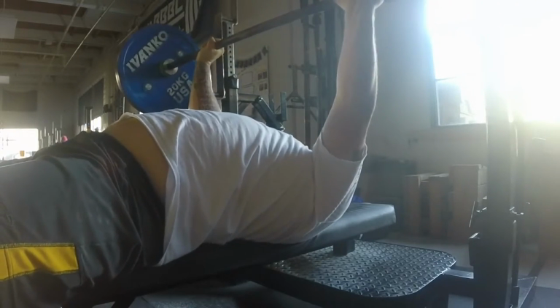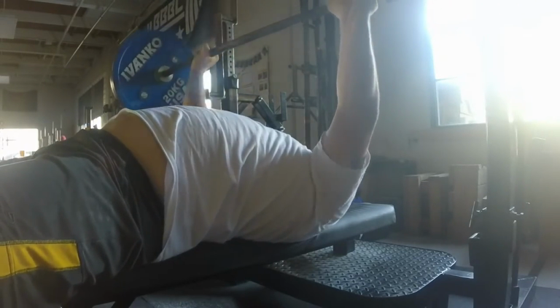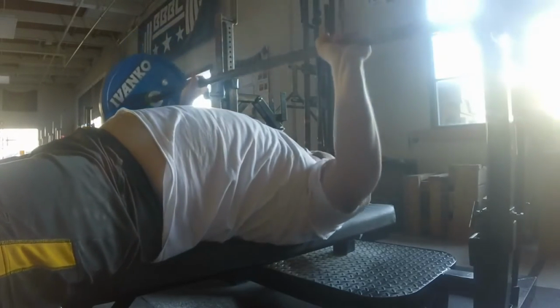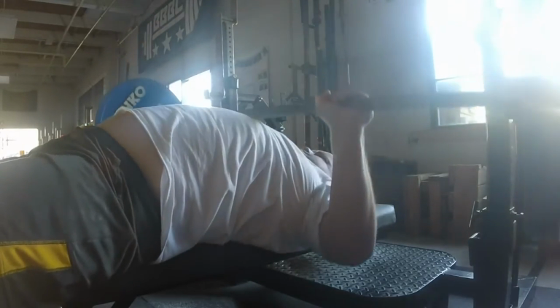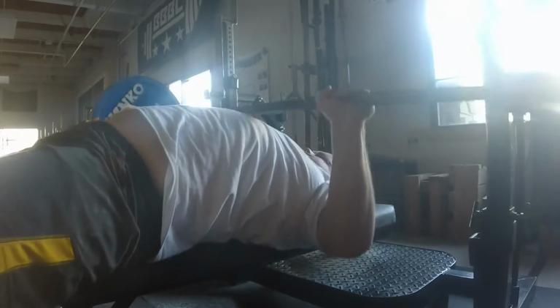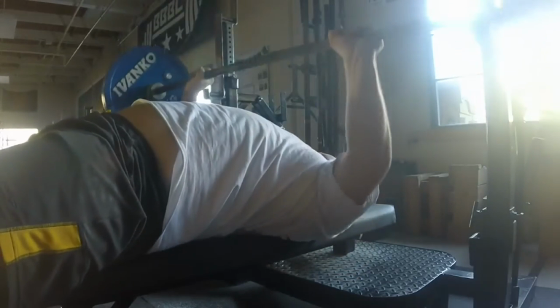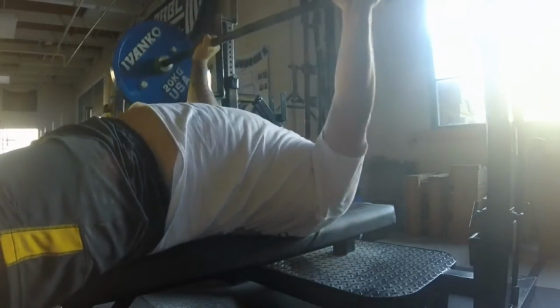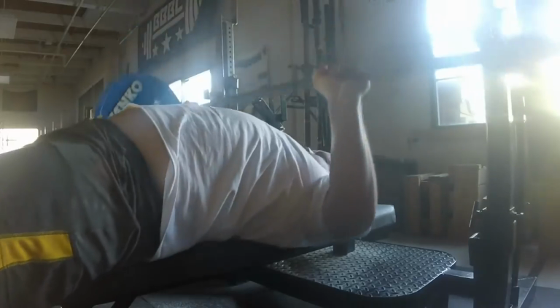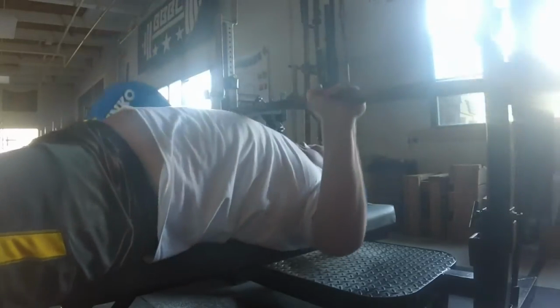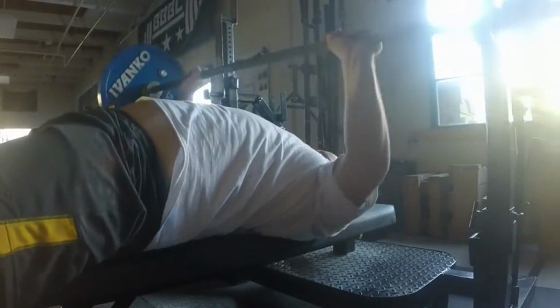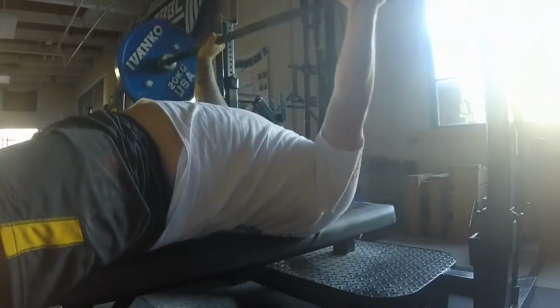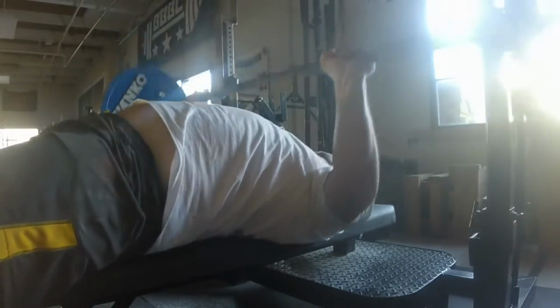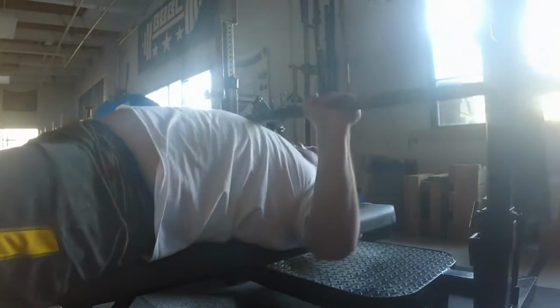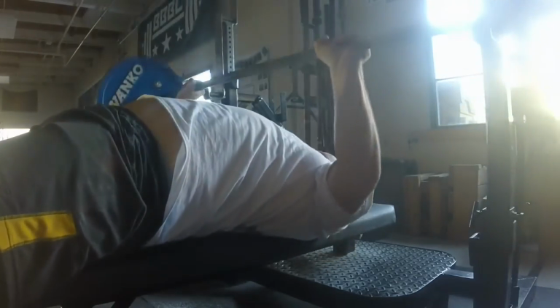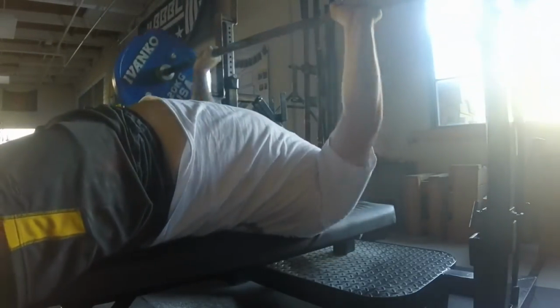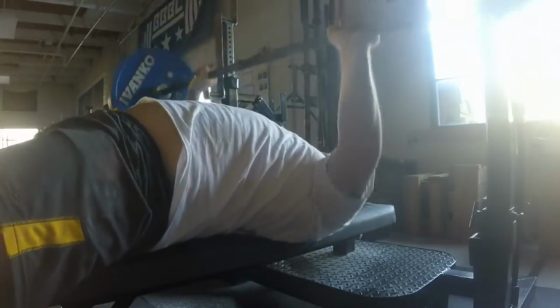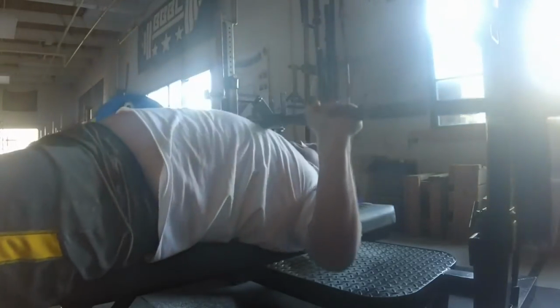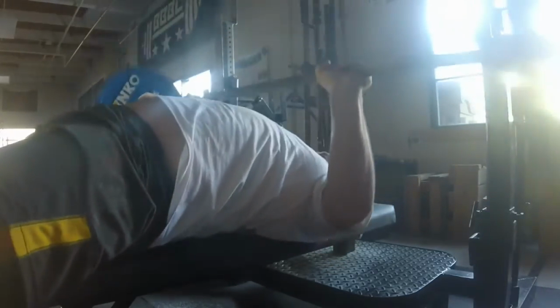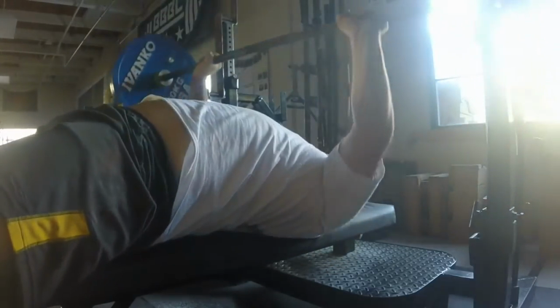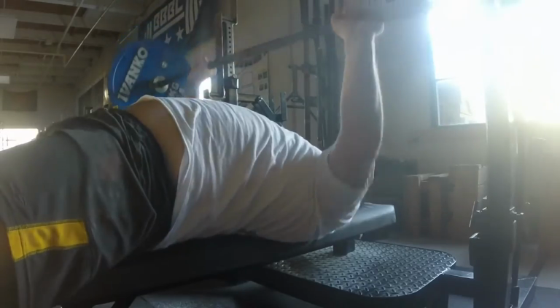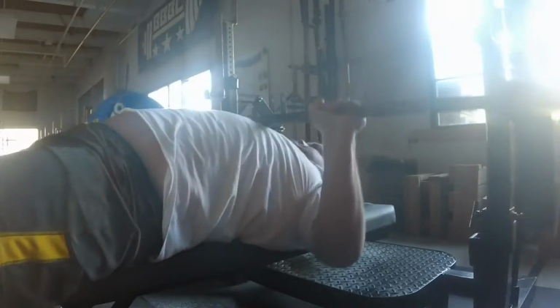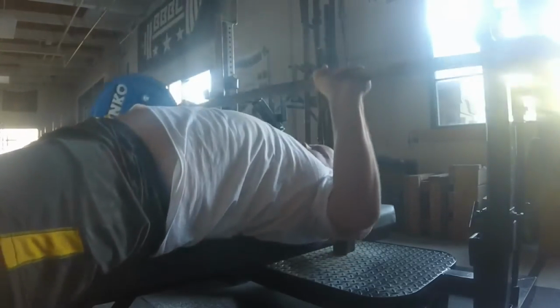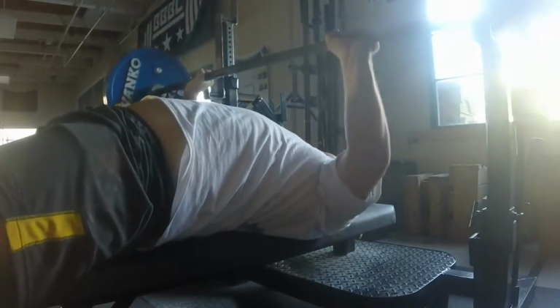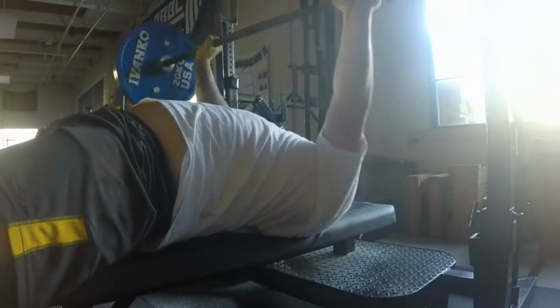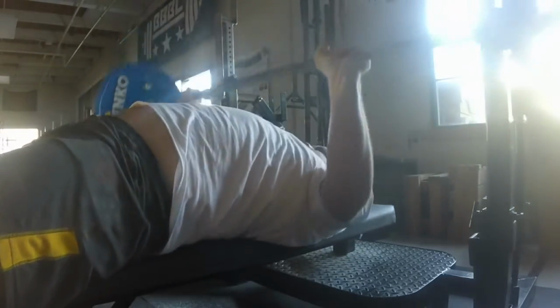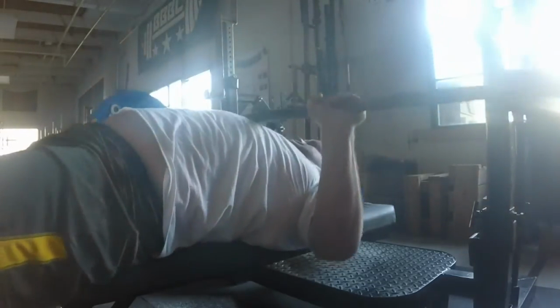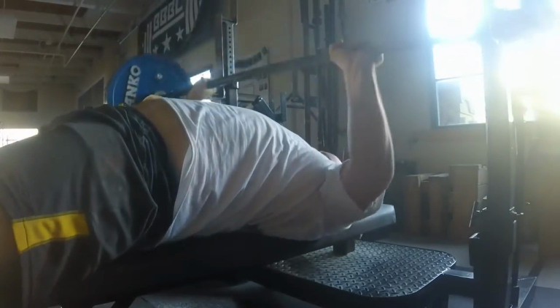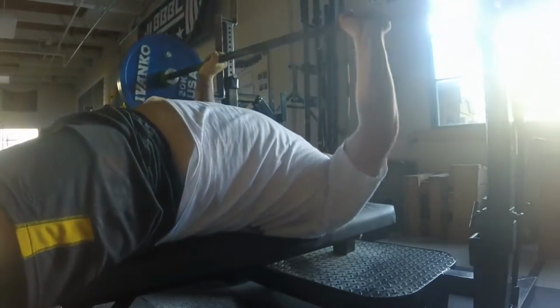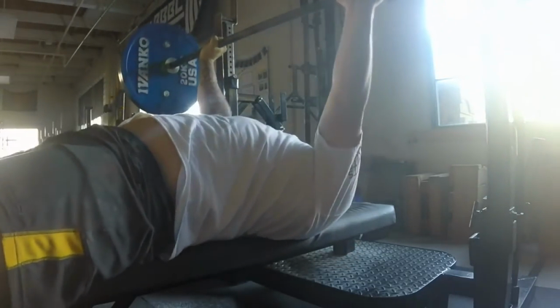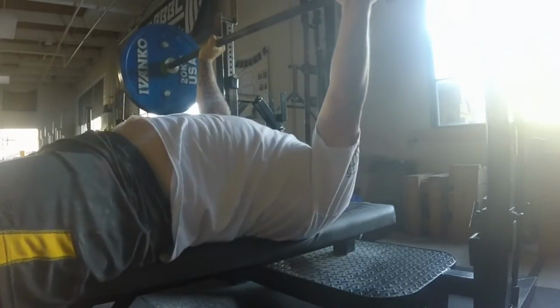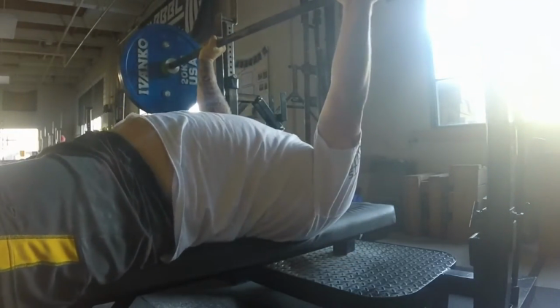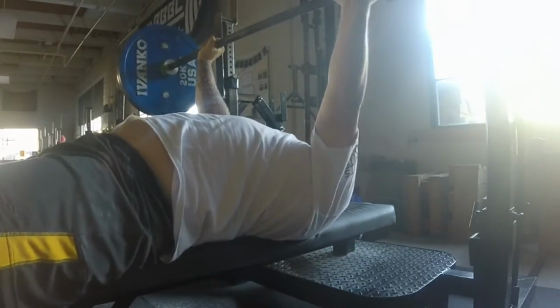I'm trying to really complete the full body lift. Use a lot of leg drive — you can see my legs really kick in at the bottom. You should really keep your legs tight throughout the whole lift.